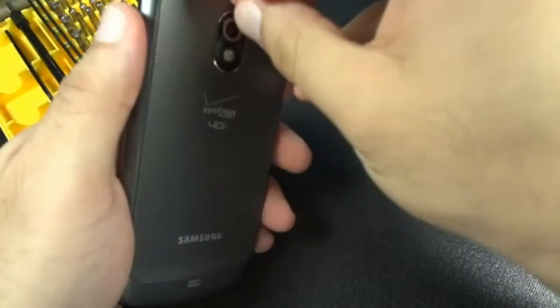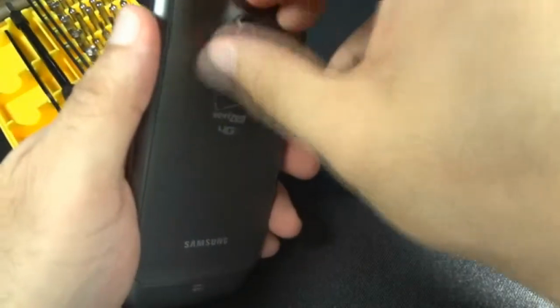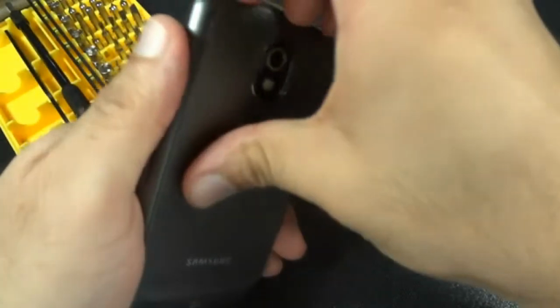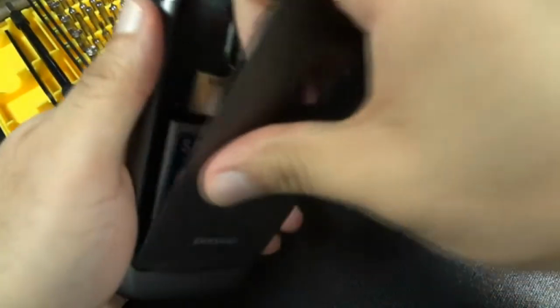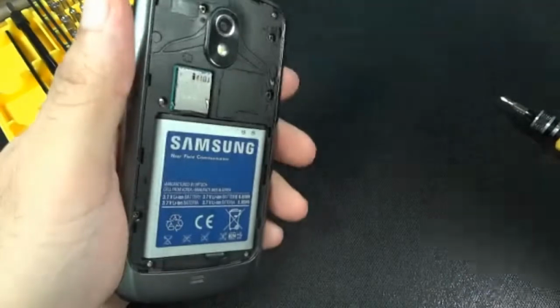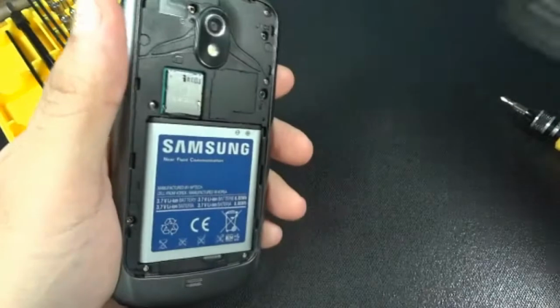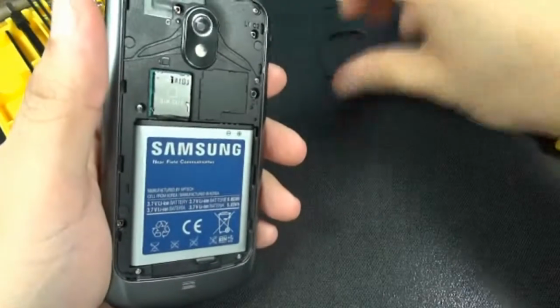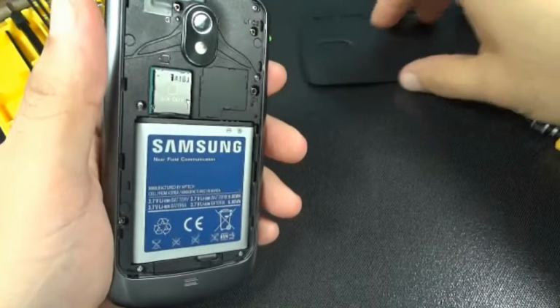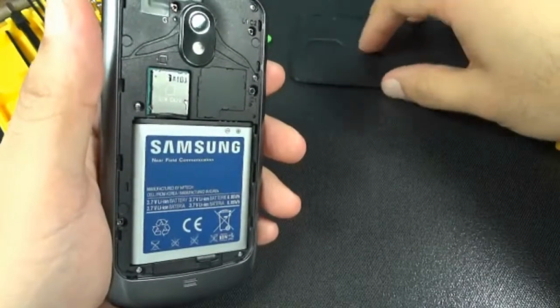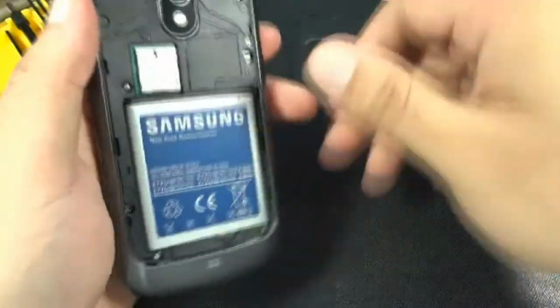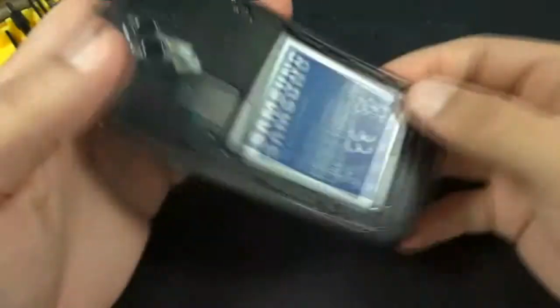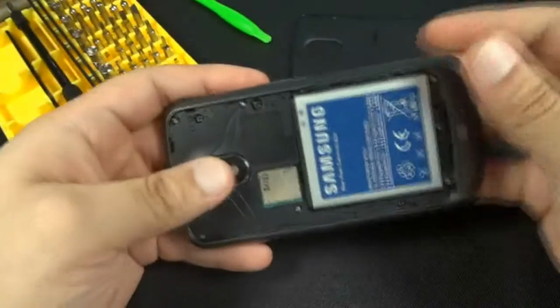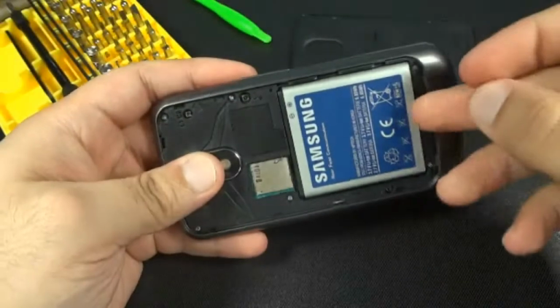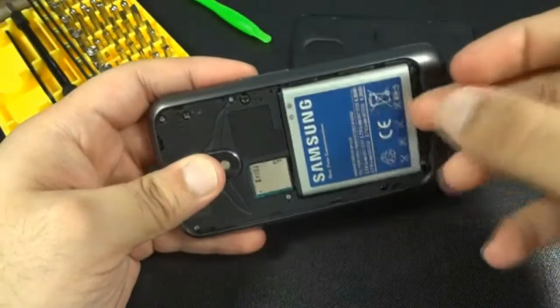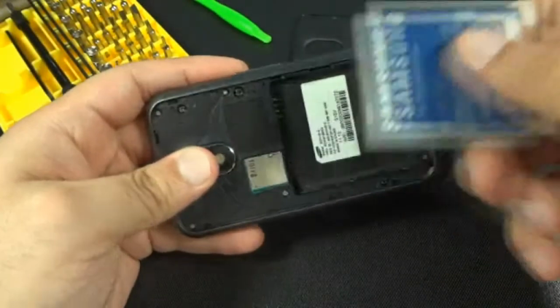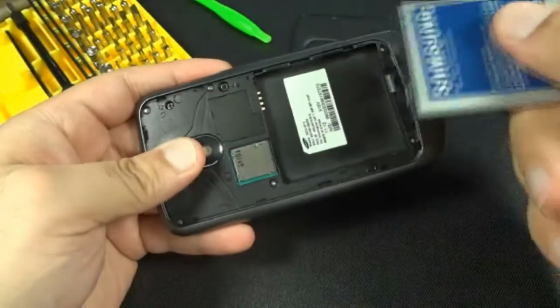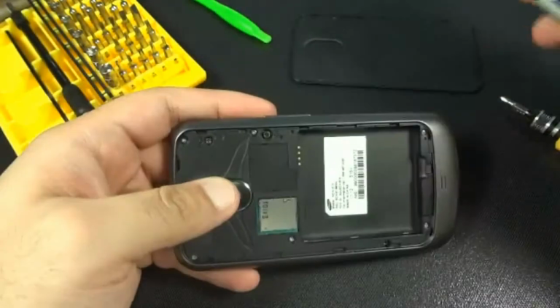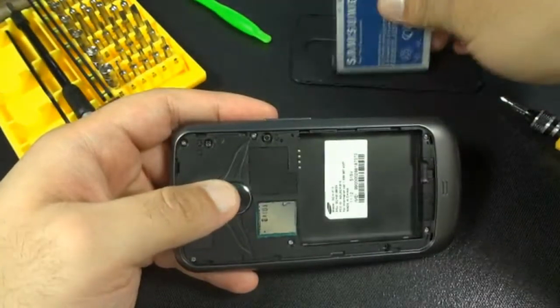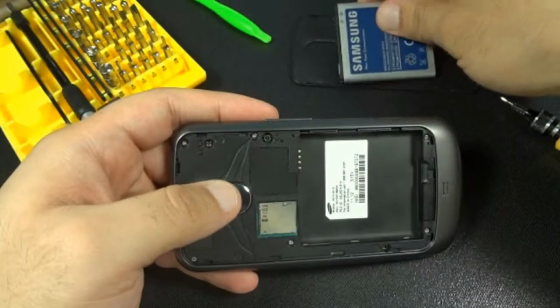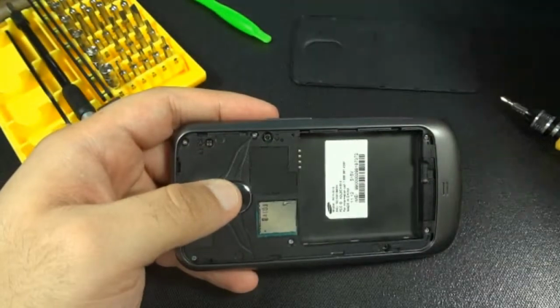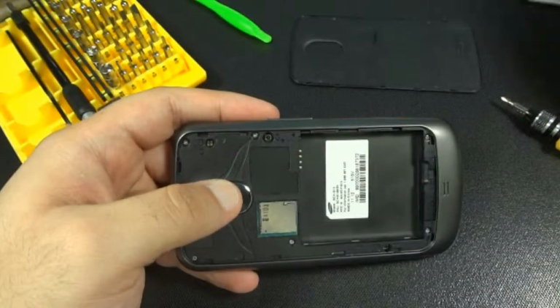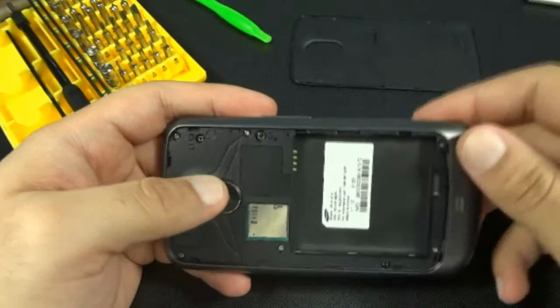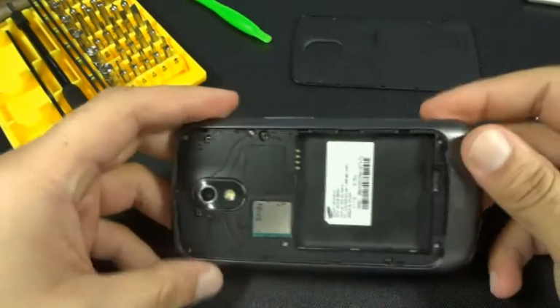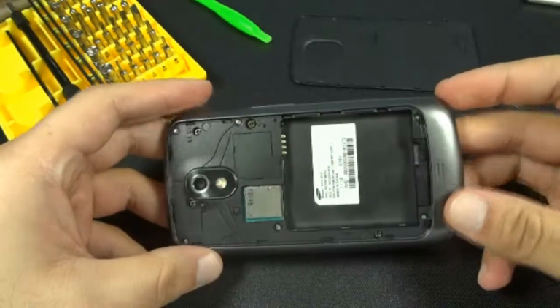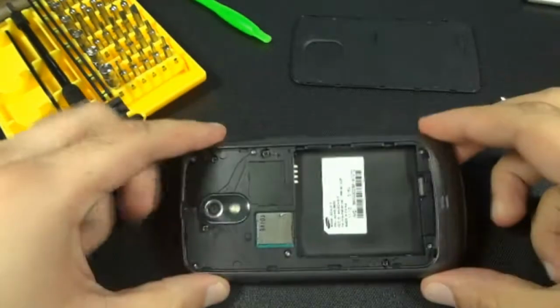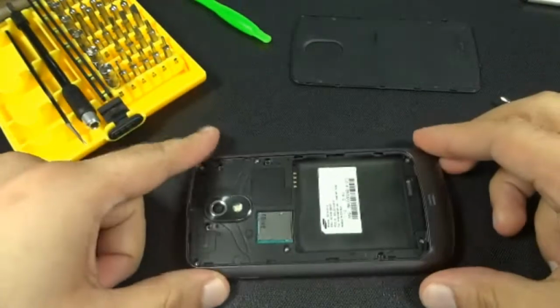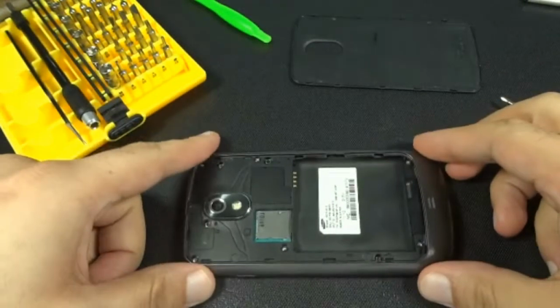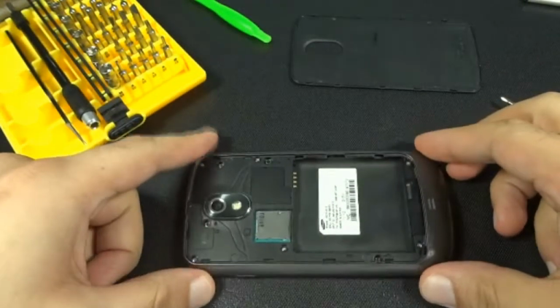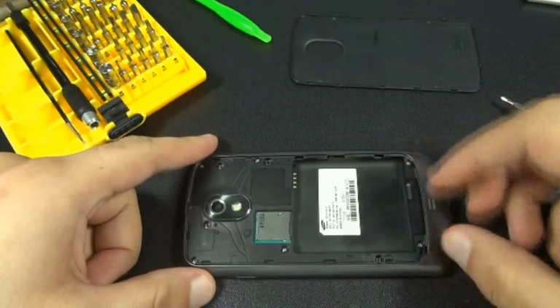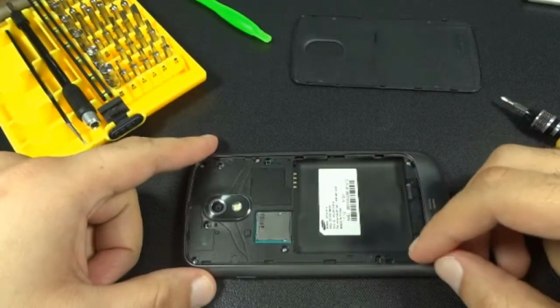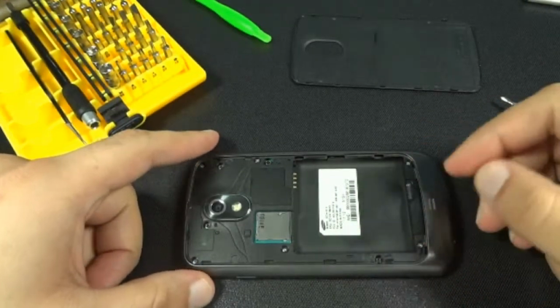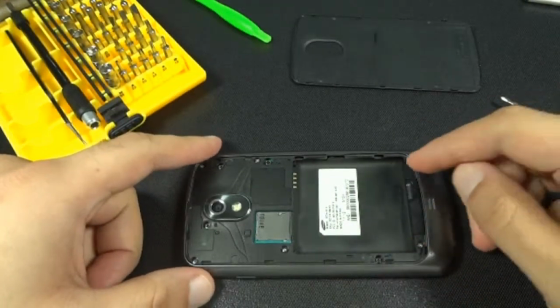Please remove all SIM cards and SD cards from the phone and the battery. There are 6 screws to remove.